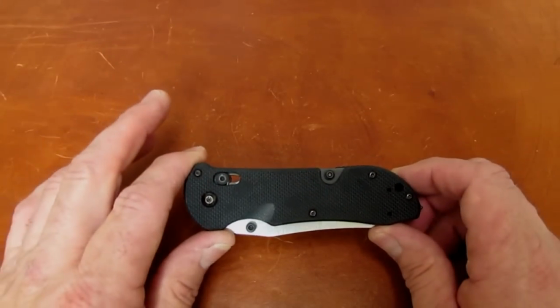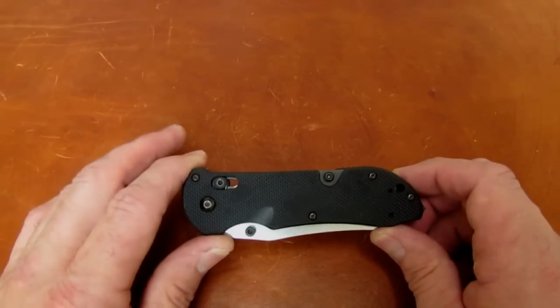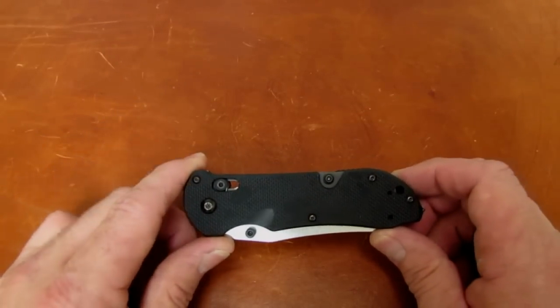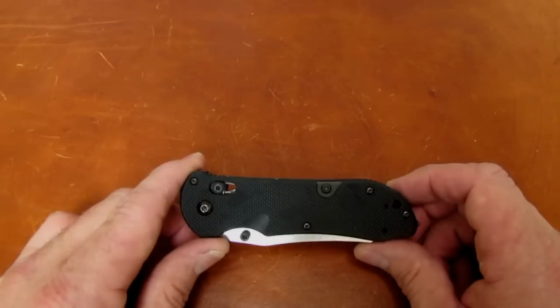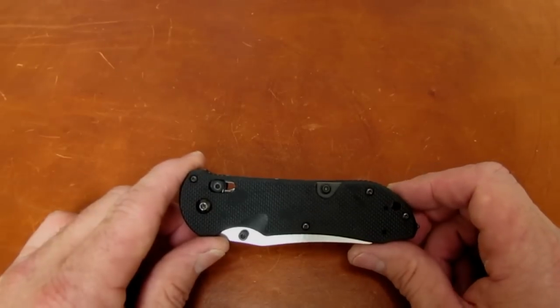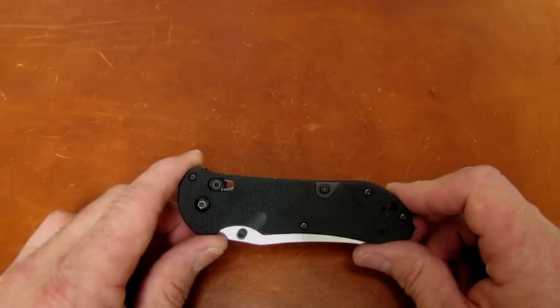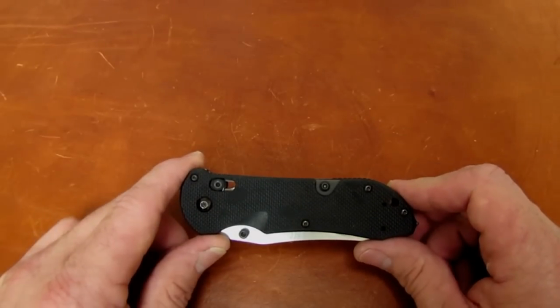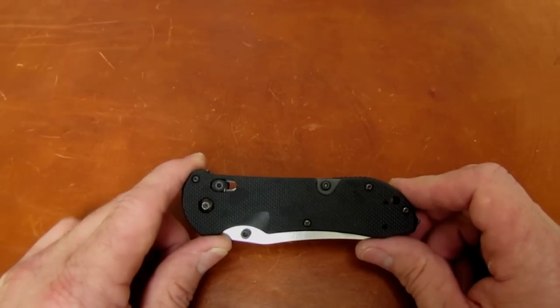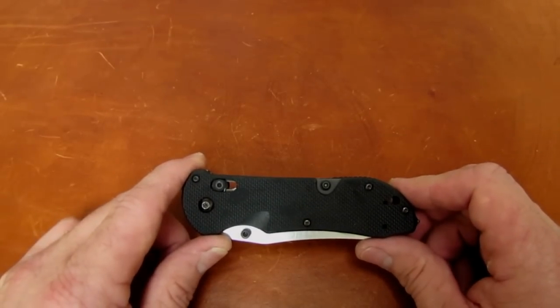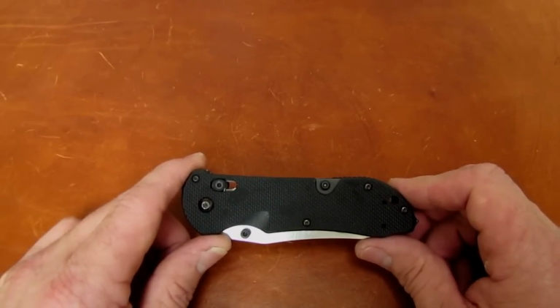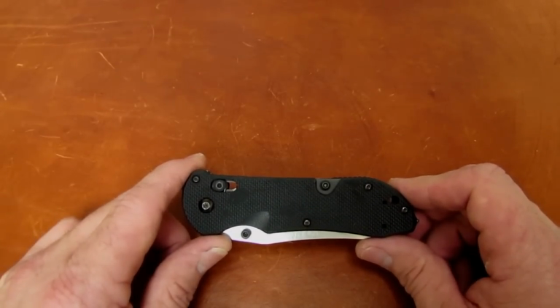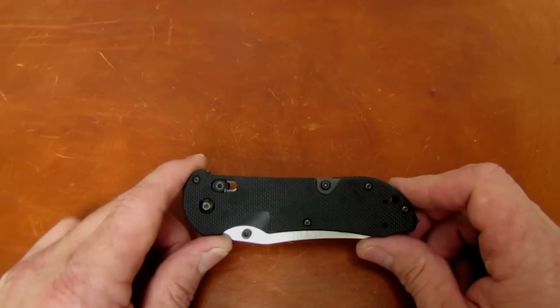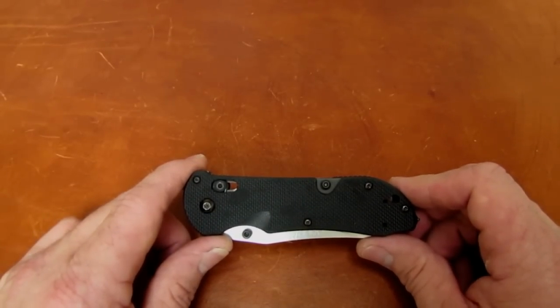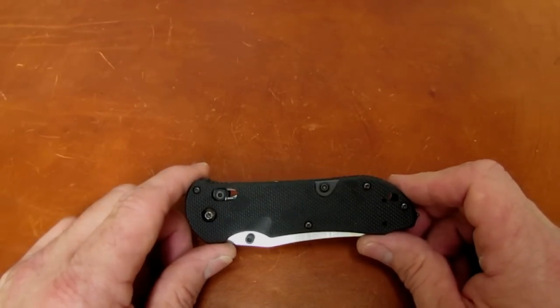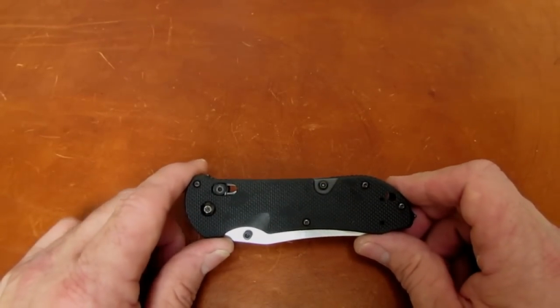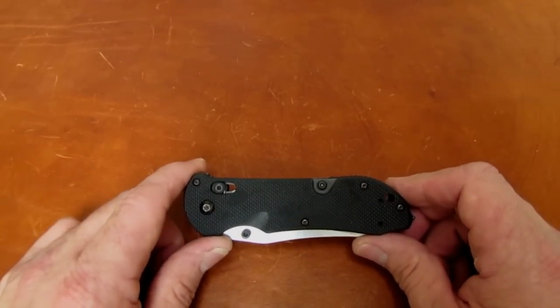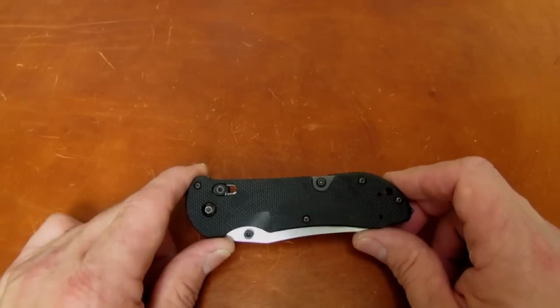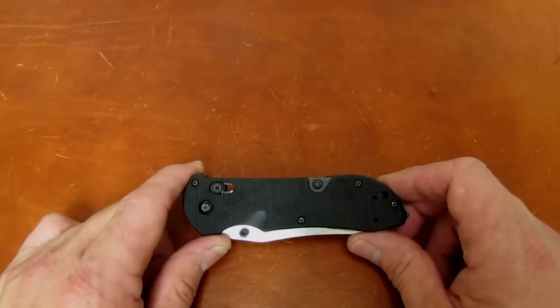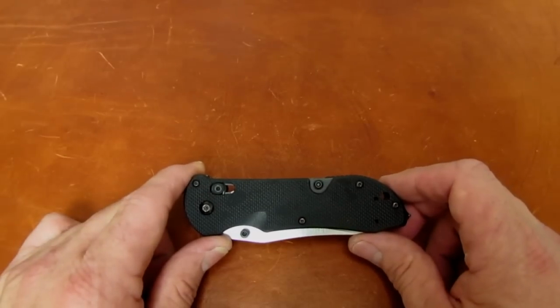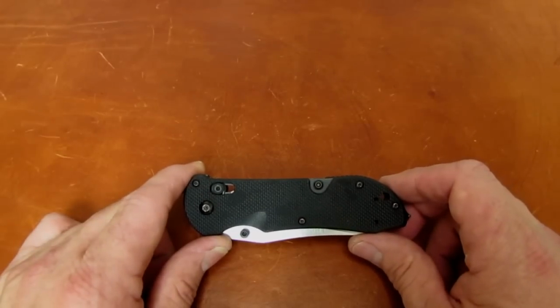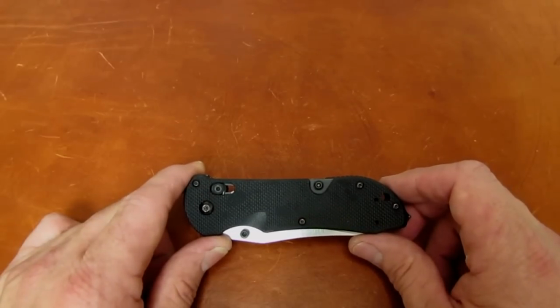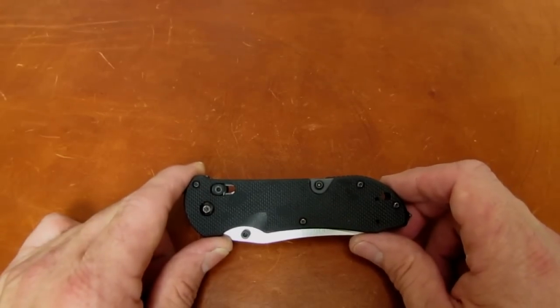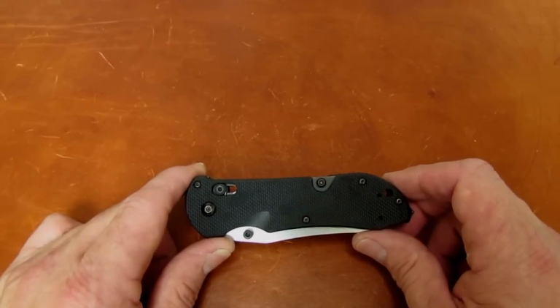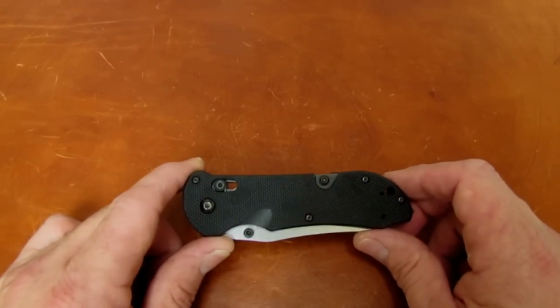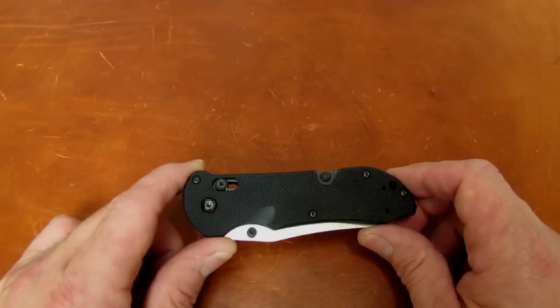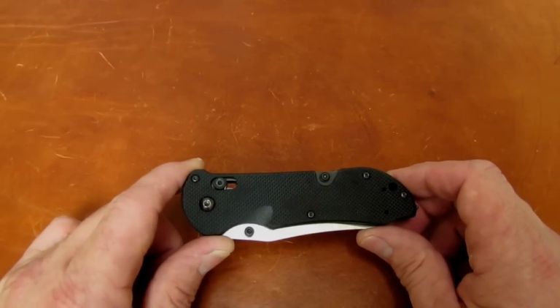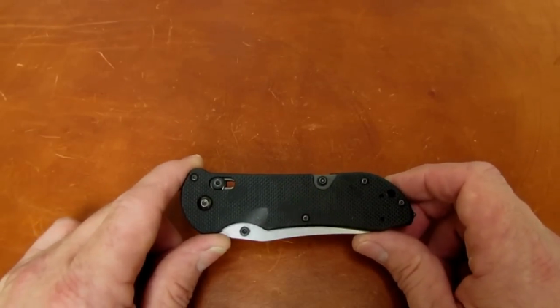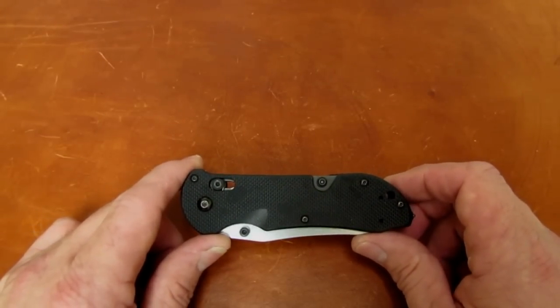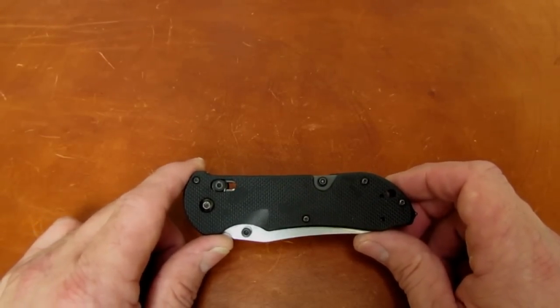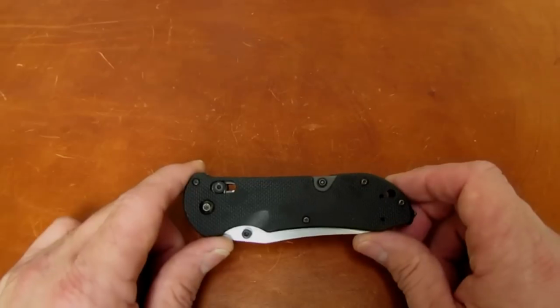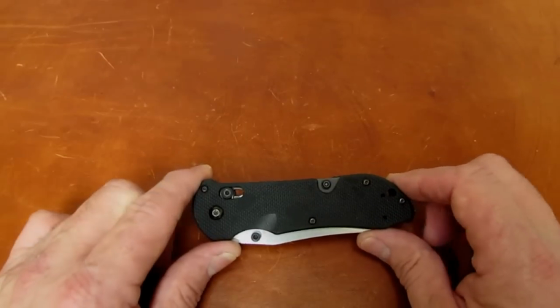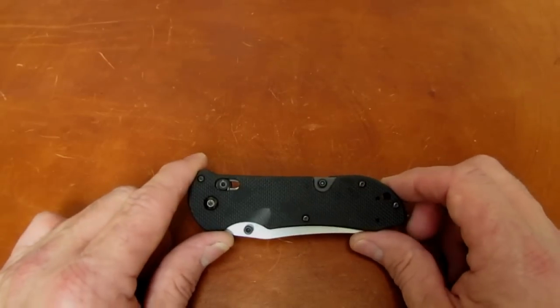But wouldn't it be cool, he thought, if you could get in the Triage a blade that resembled a 950 Rift or a 940 Osborne? Let's take a look at some footage of those two blades and see what you think — would they look good in the Triage handle?